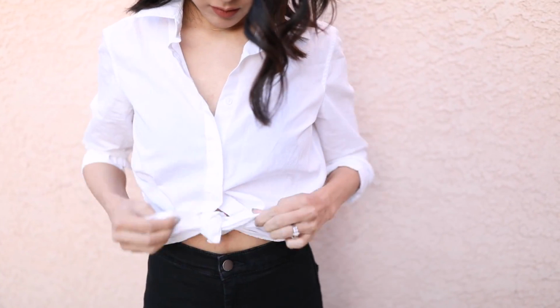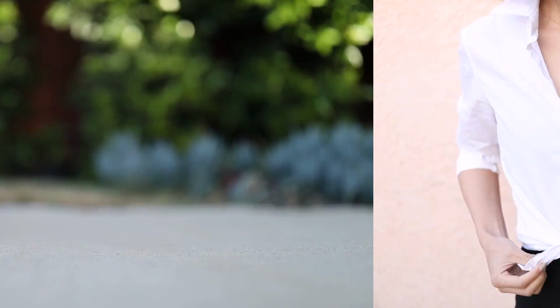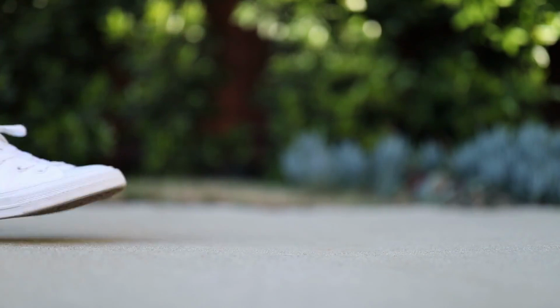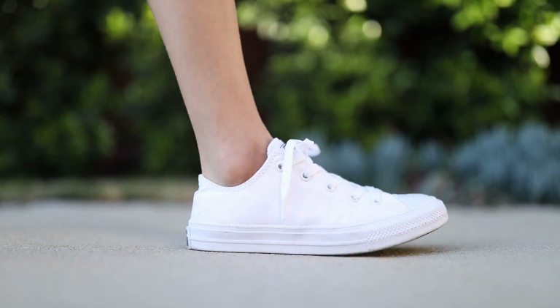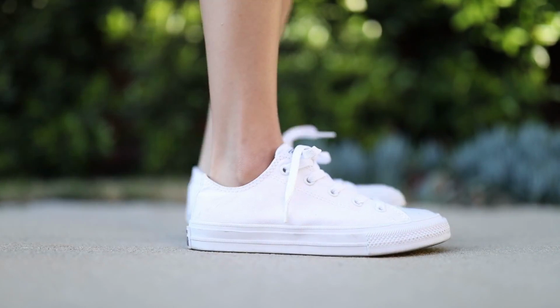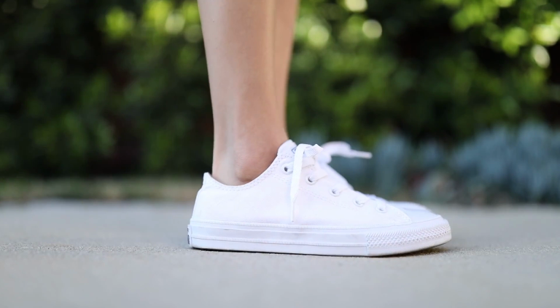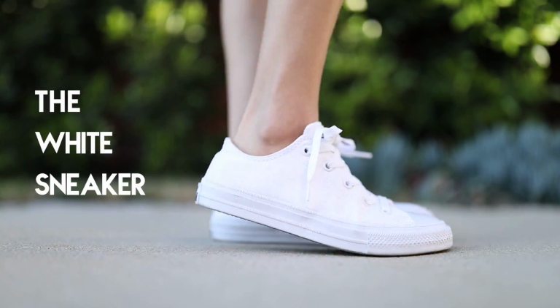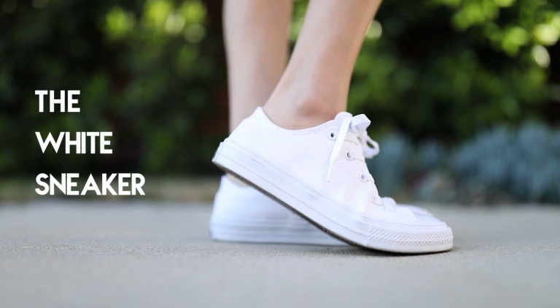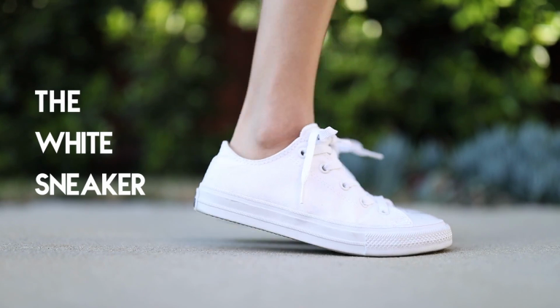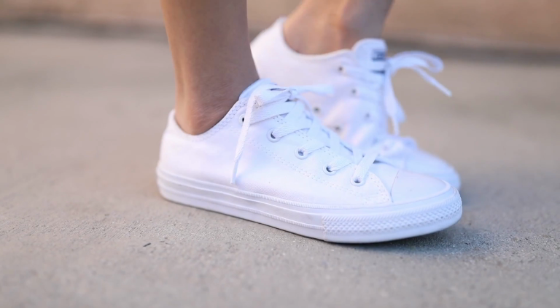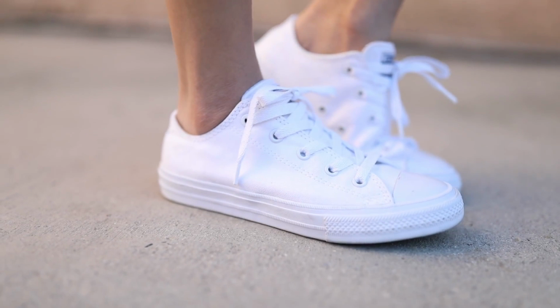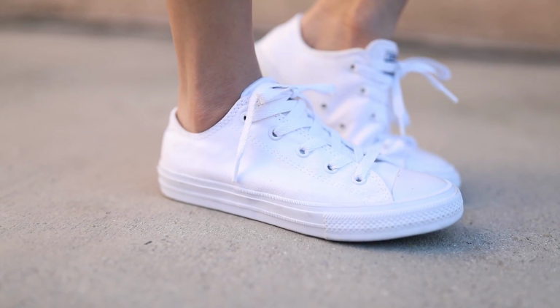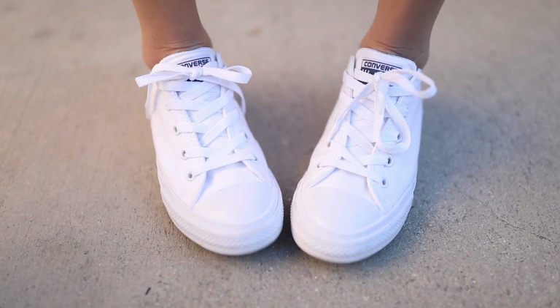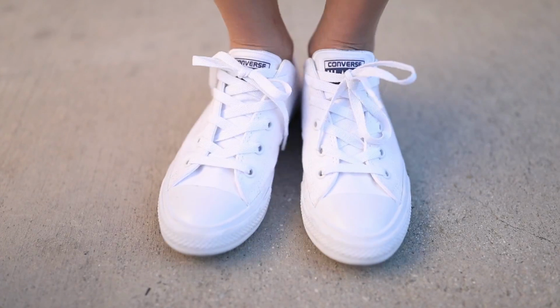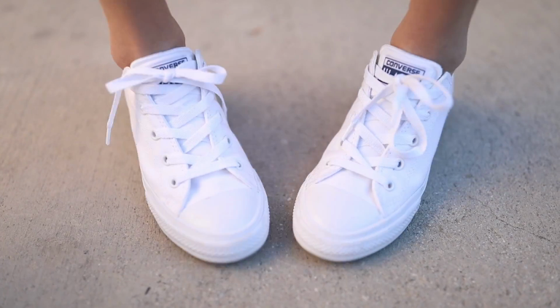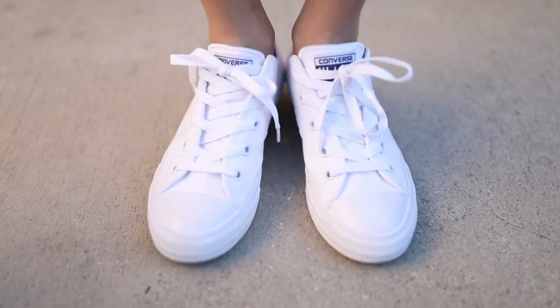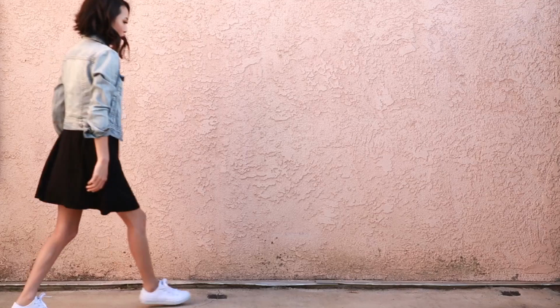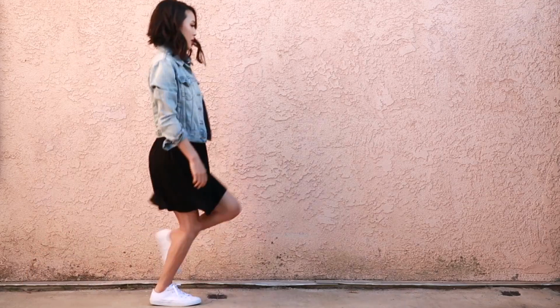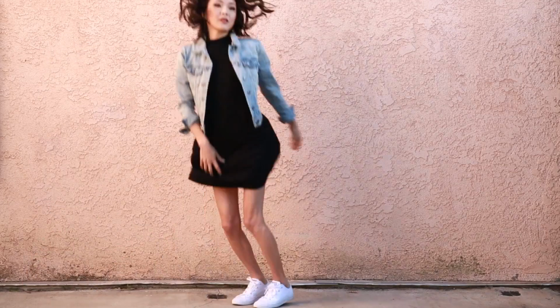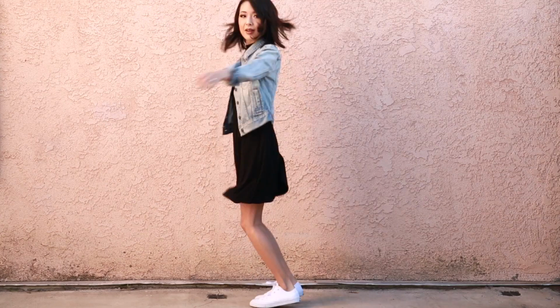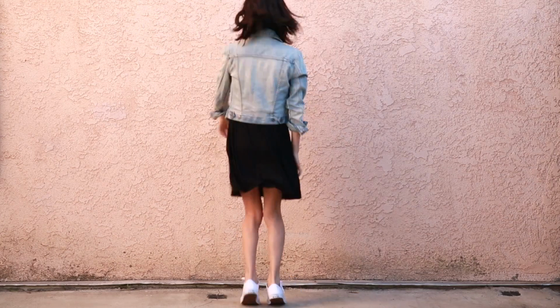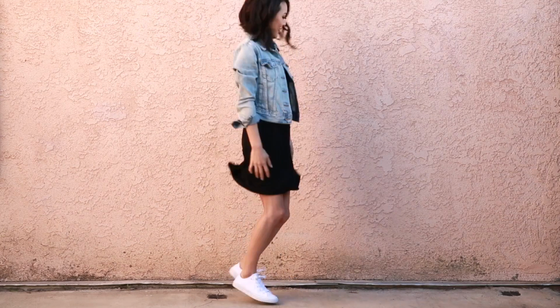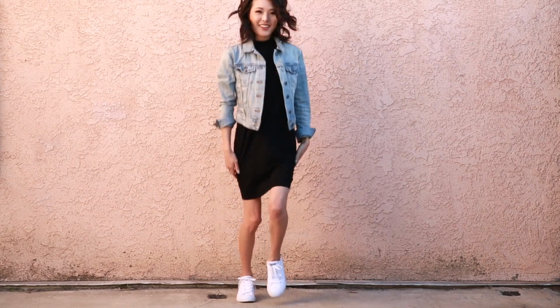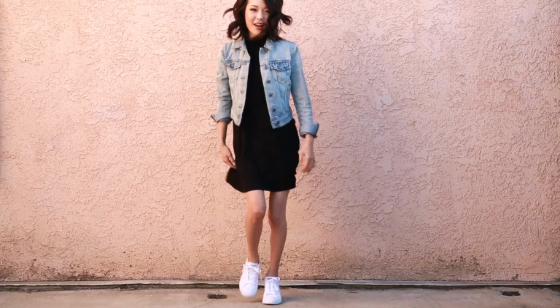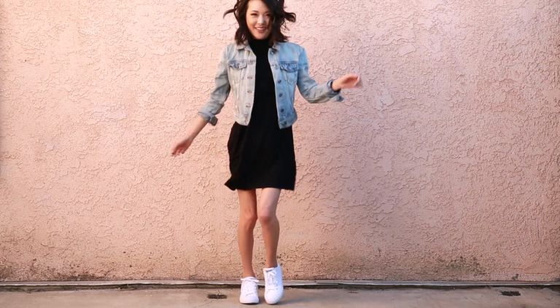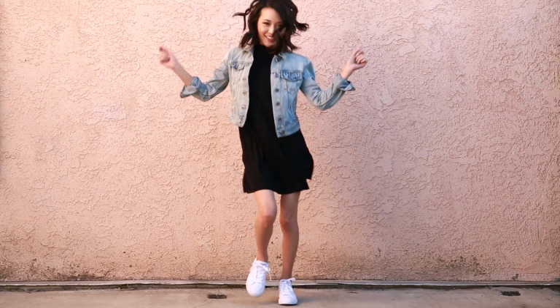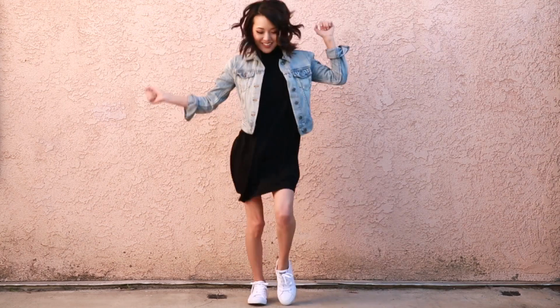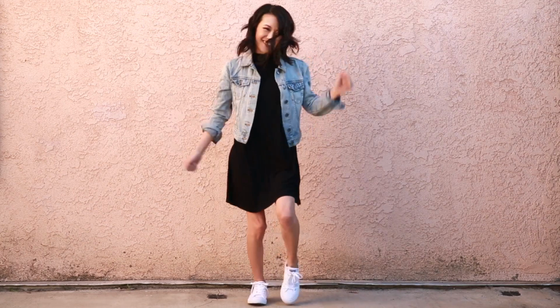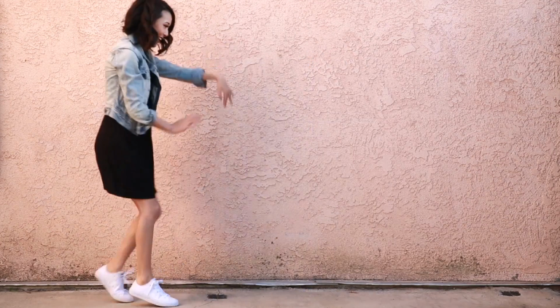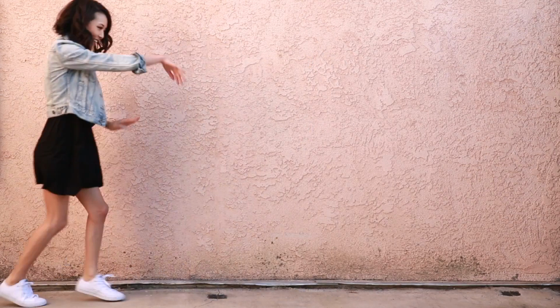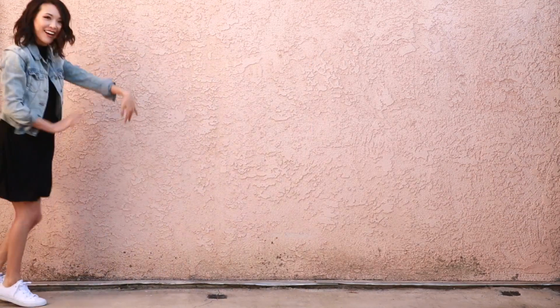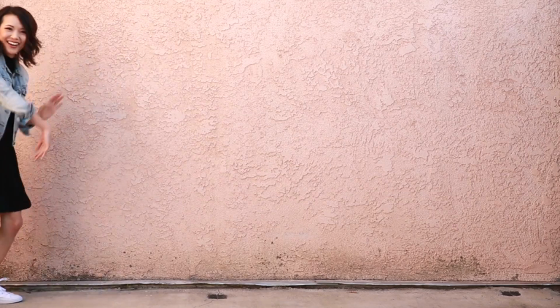I am a creature of comfort, so I'm obsessed with the perfect white sneaker. If you haven't tried the Converse Chuck 2's, they're like walking on slippers — so perfect for running errands and random dance parties.